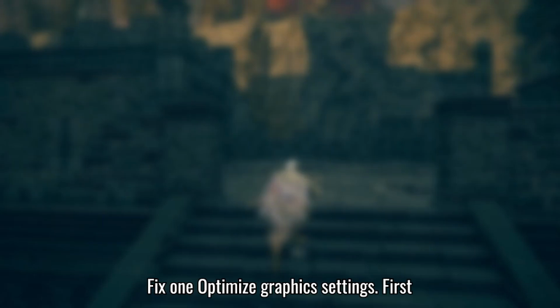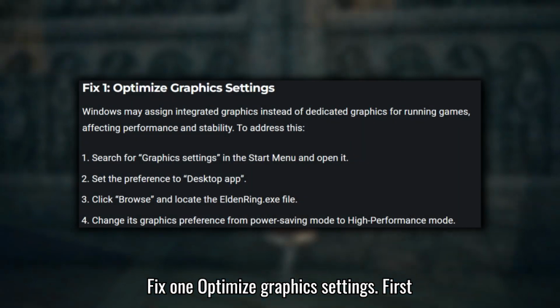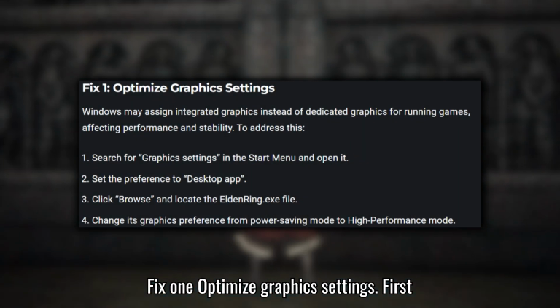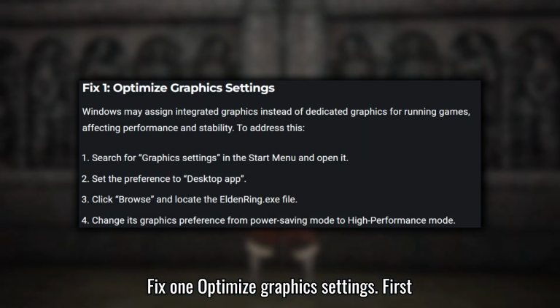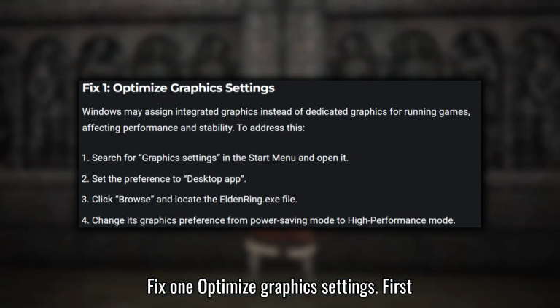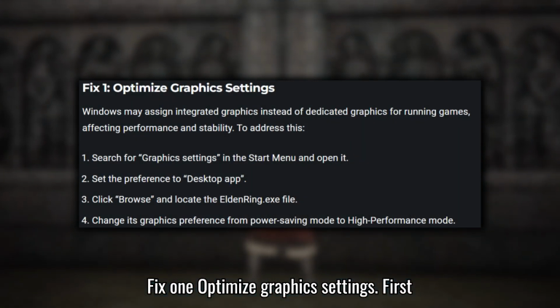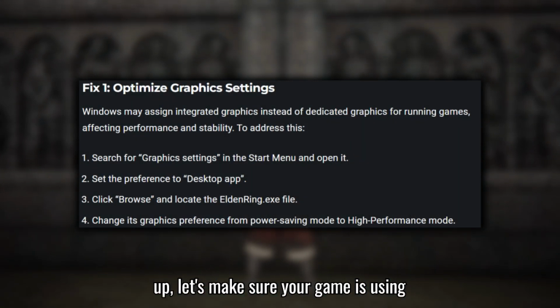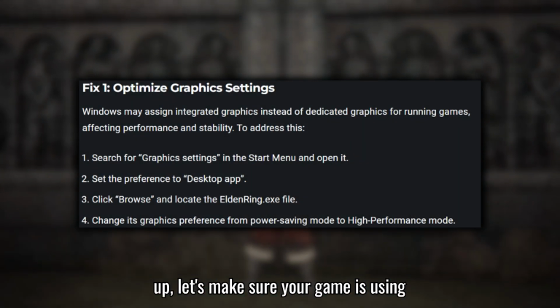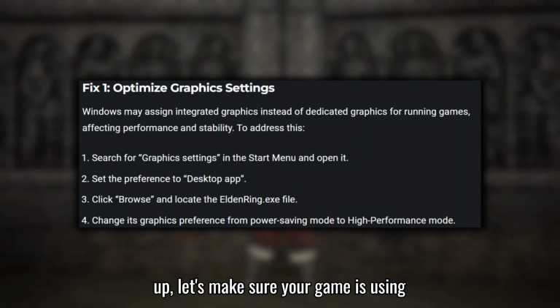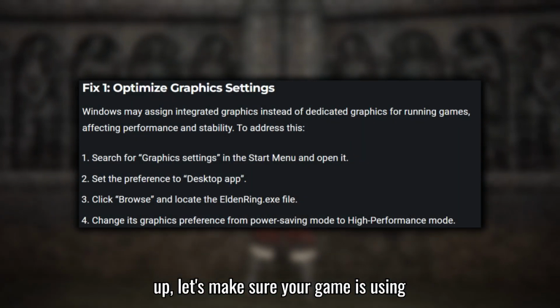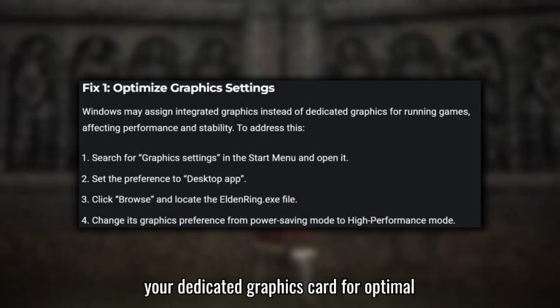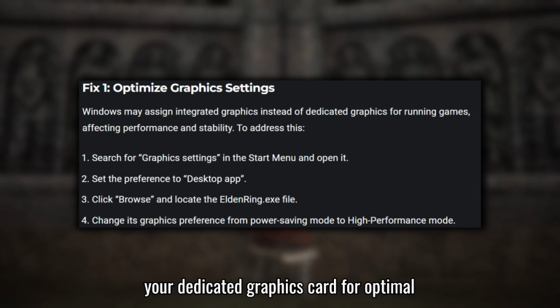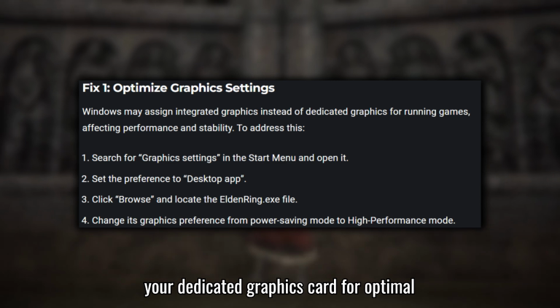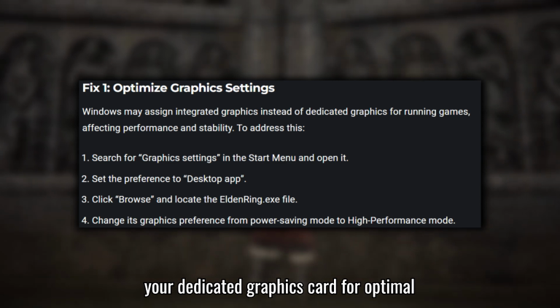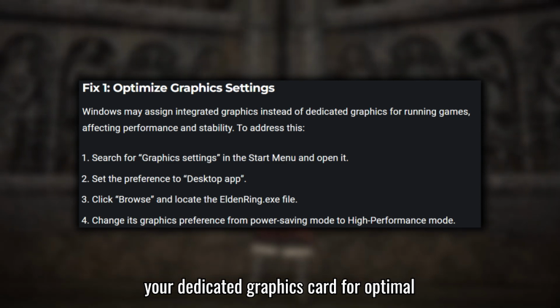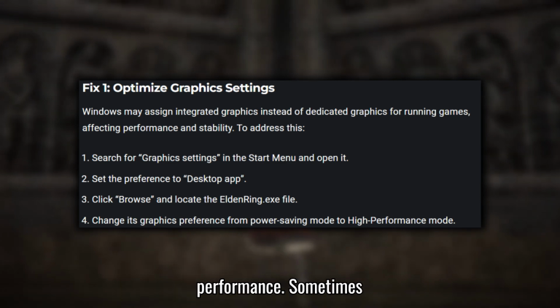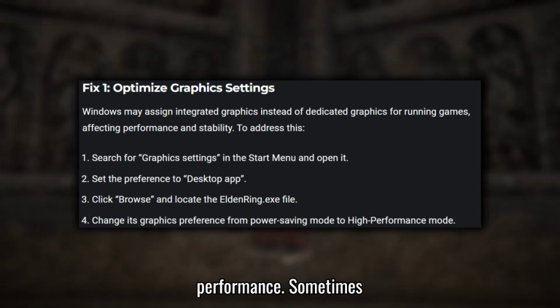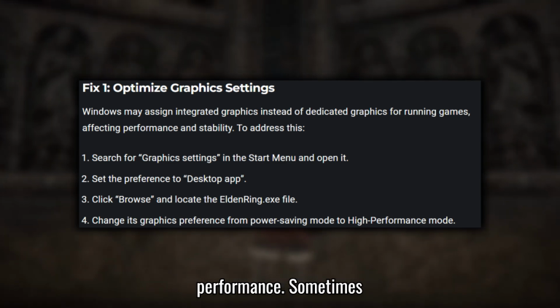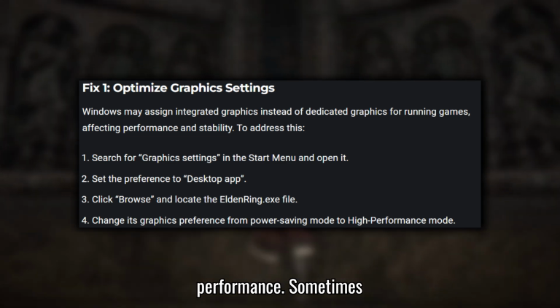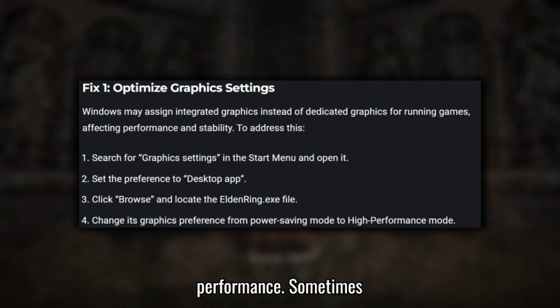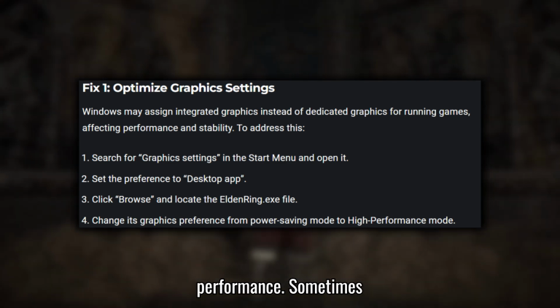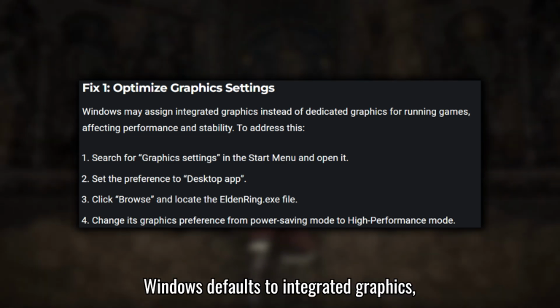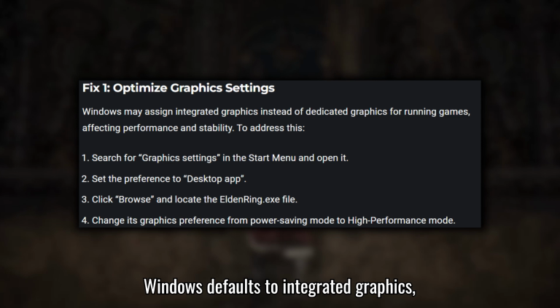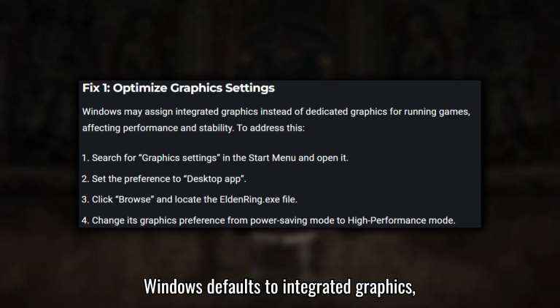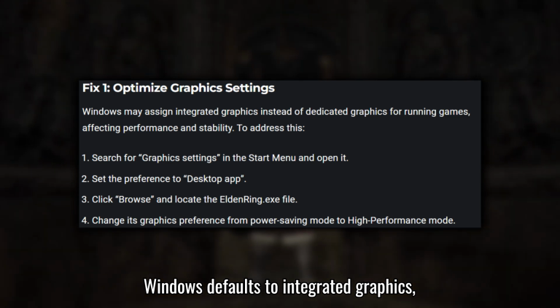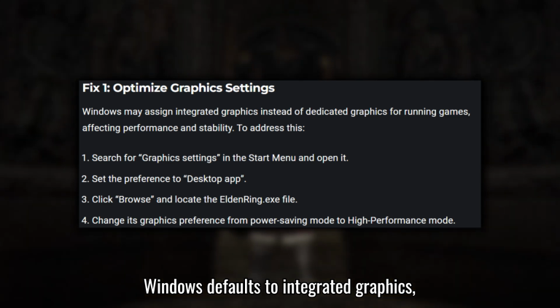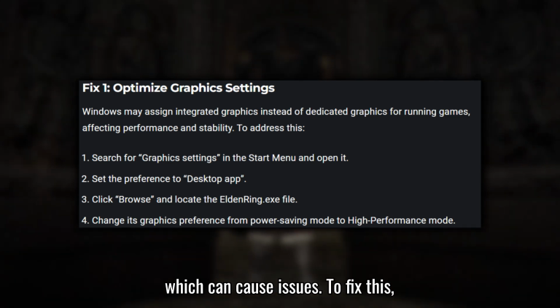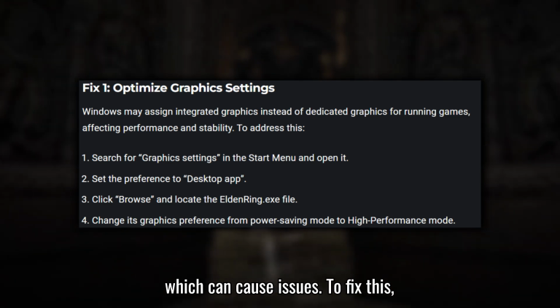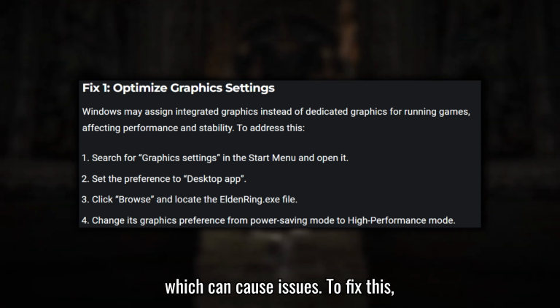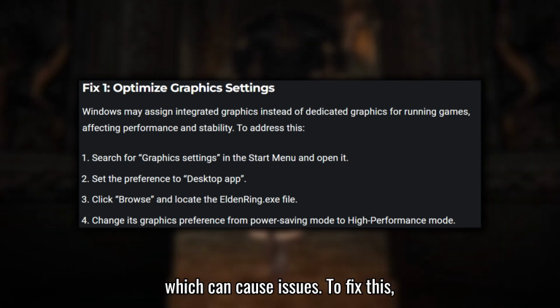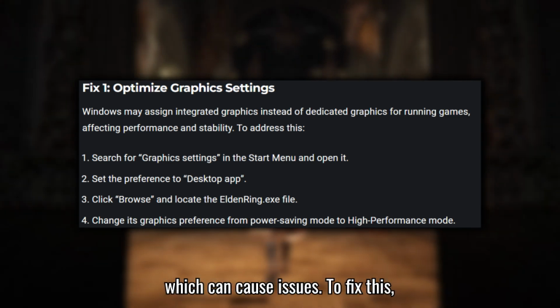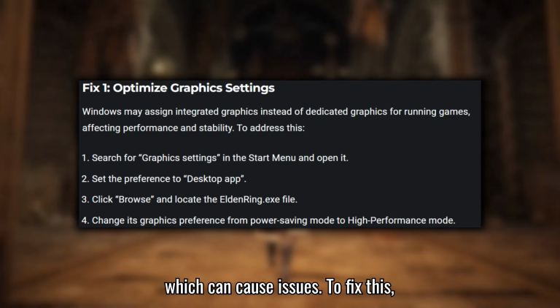Fix 1: Optimize graphics settings. First up, let's make sure your game is using your dedicated graphics card for optimal performance. Sometimes Windows defaults to integrated graphics, which can cause issues. To fix this,